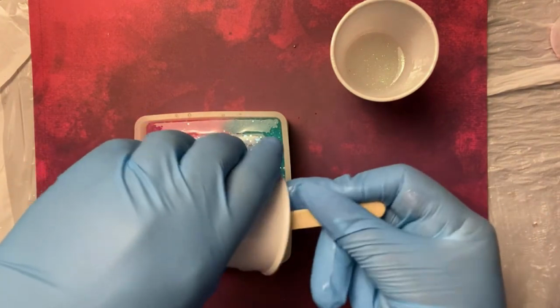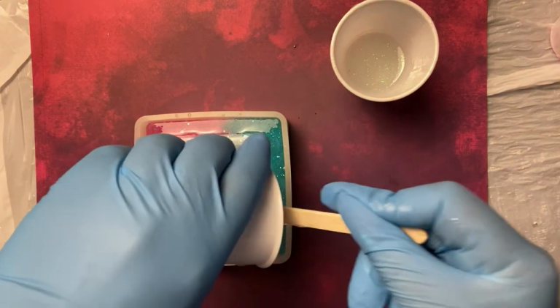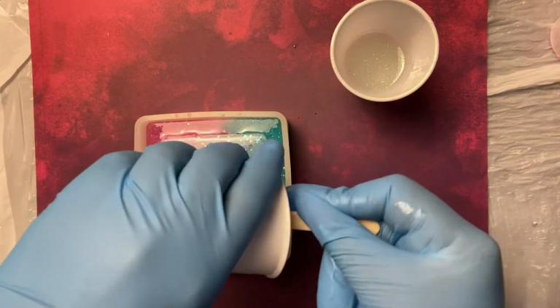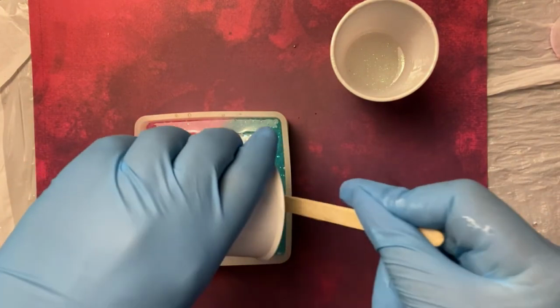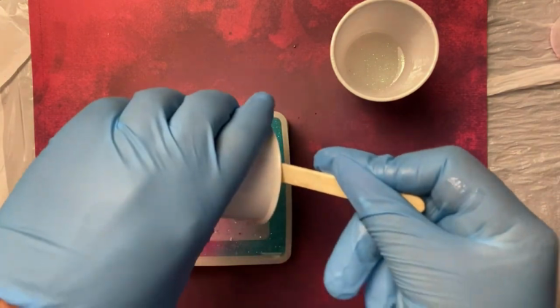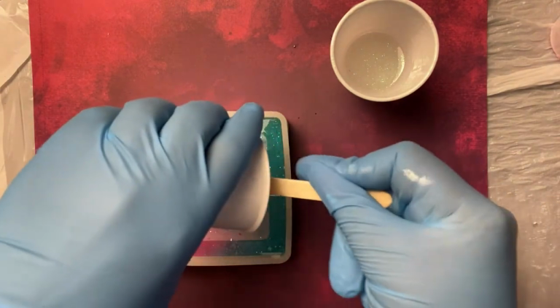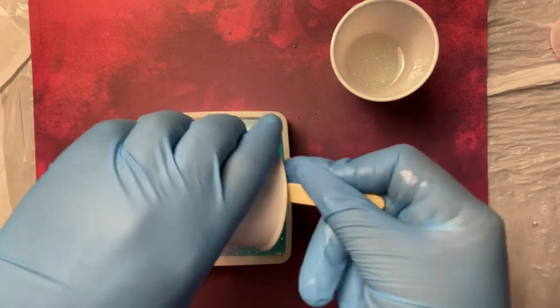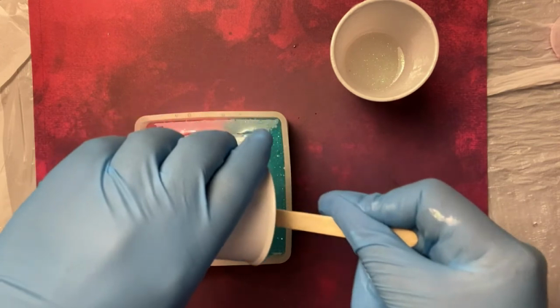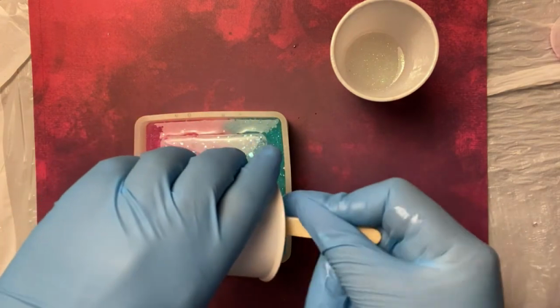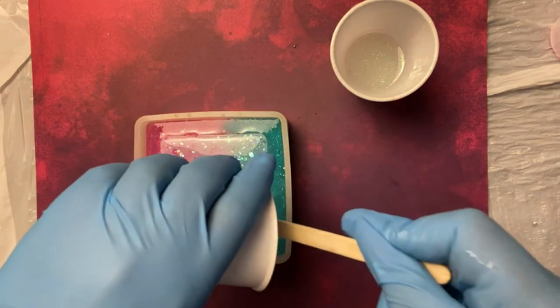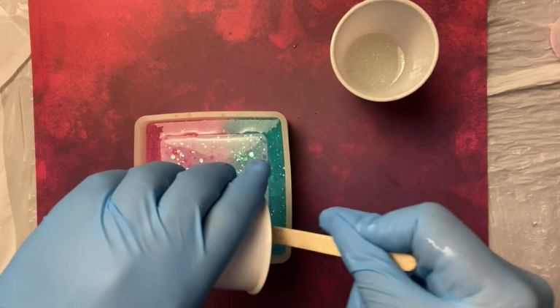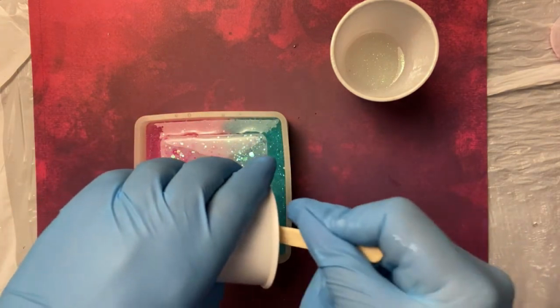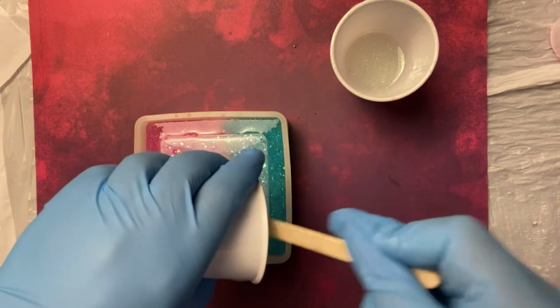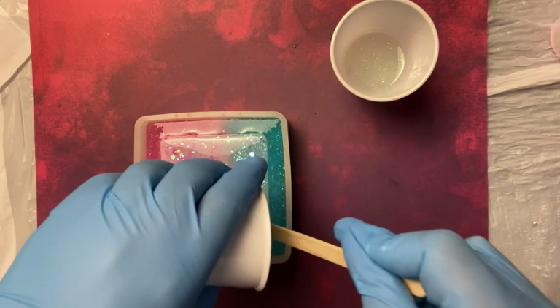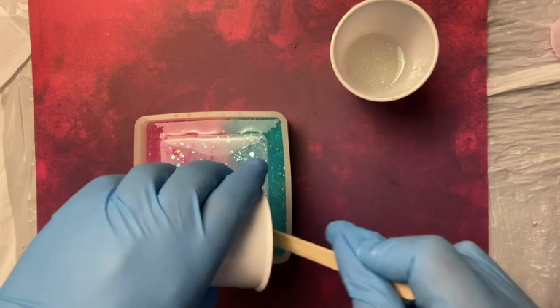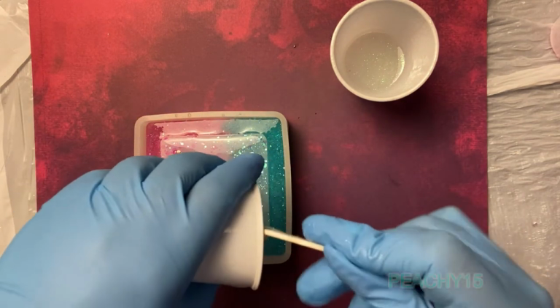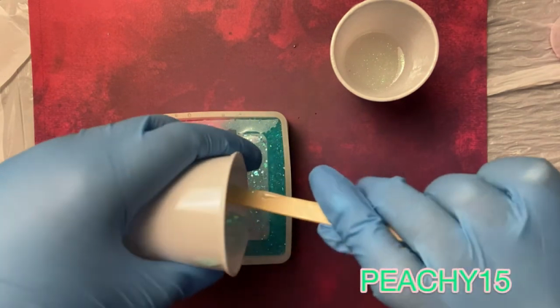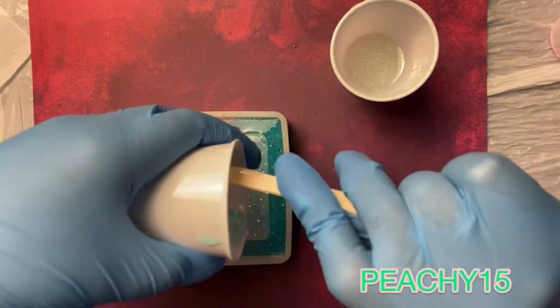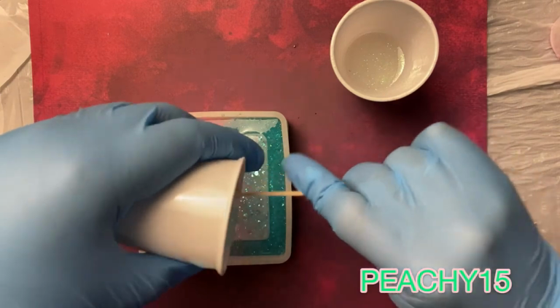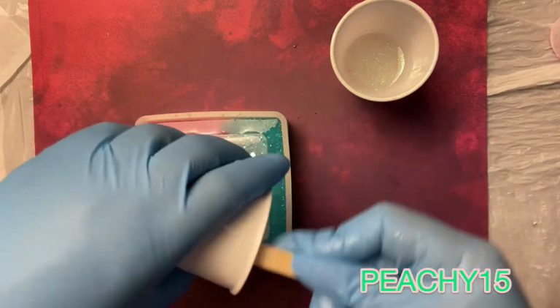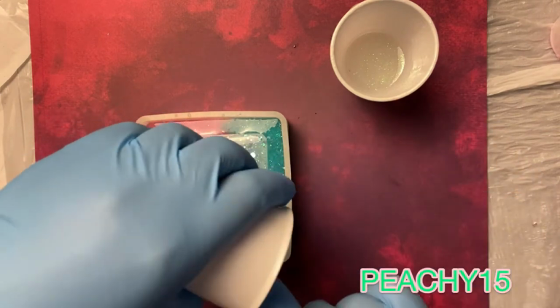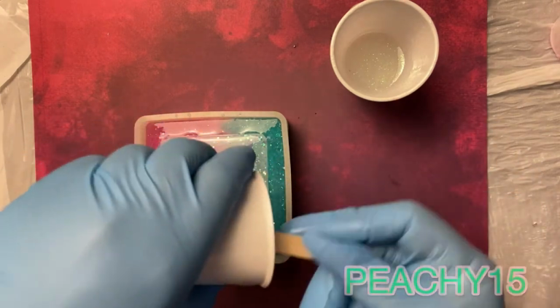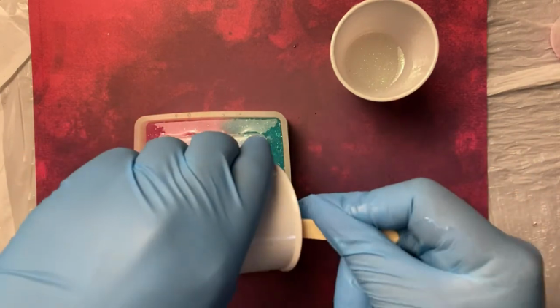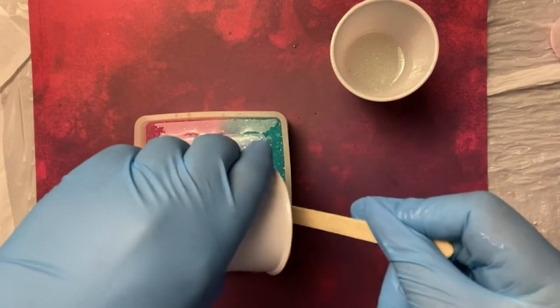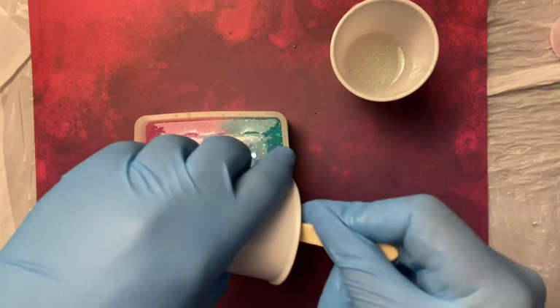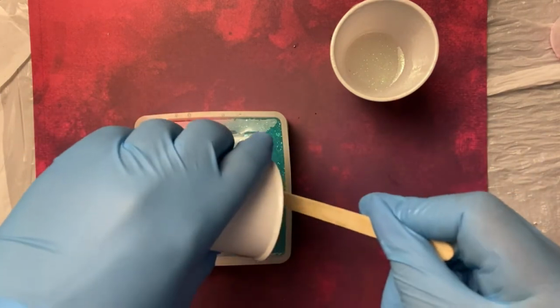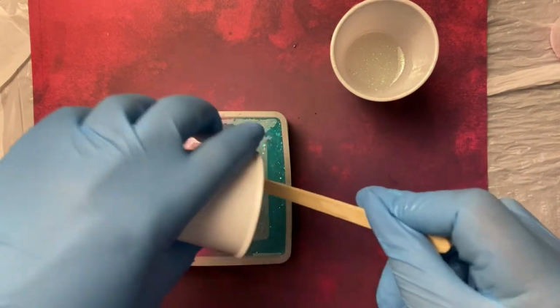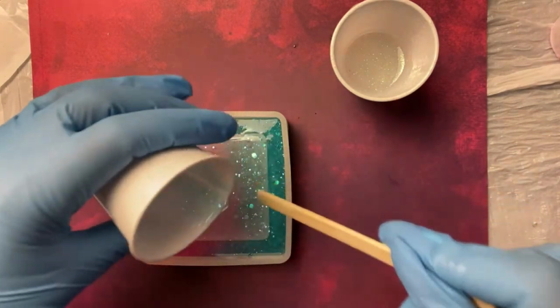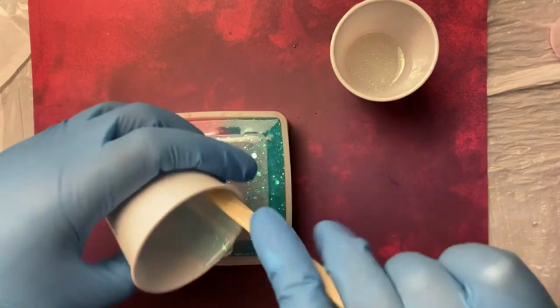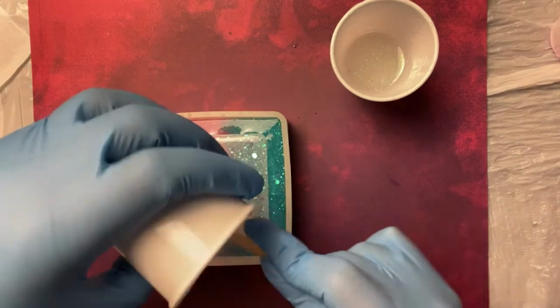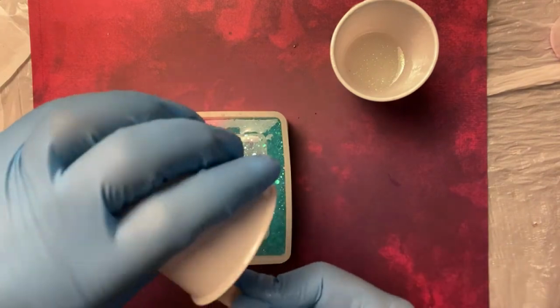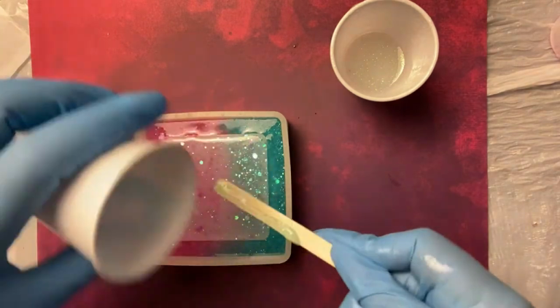I mean, resin's not cheap, guys. By the way, if you want to try Paduo Resin, make sure you use my code — it's peachy15. I'll make sure I put it down there. It saves you 15% off the resin, but you have to get it off the website.